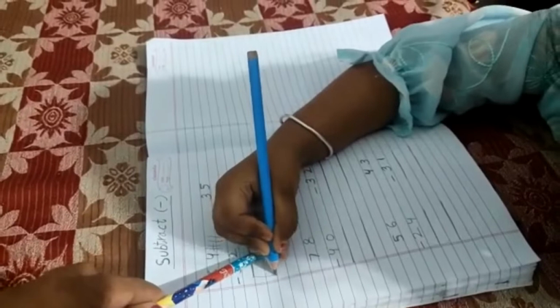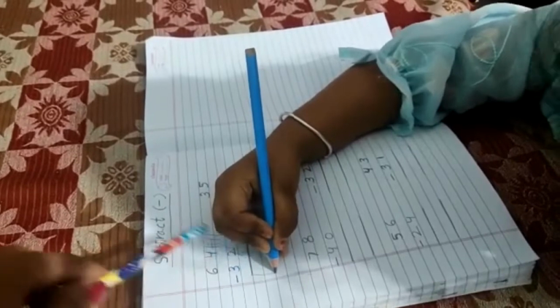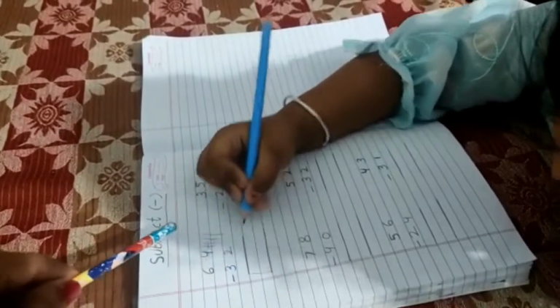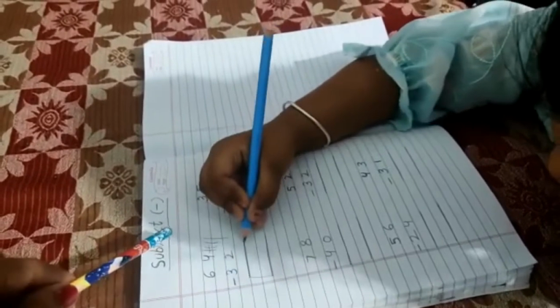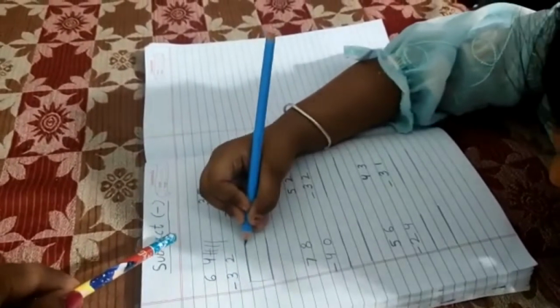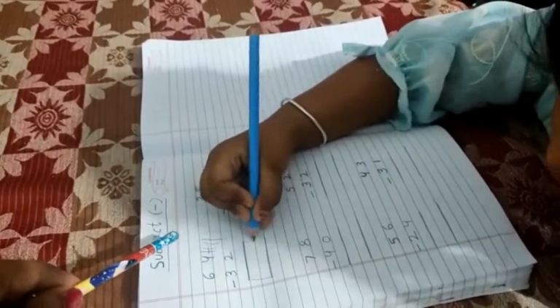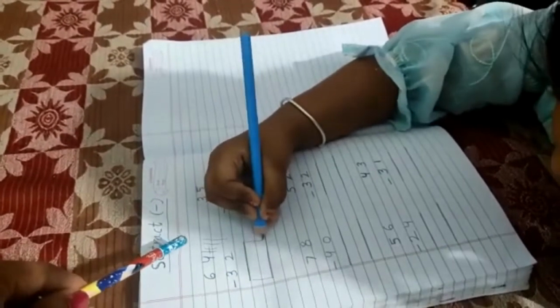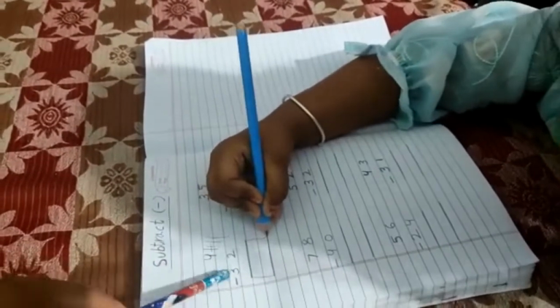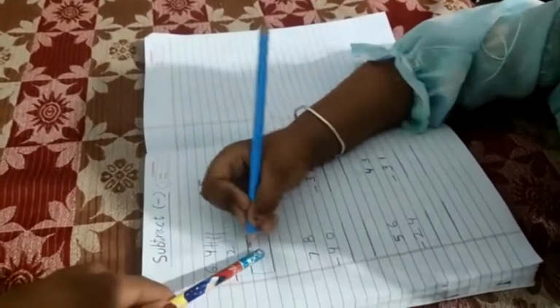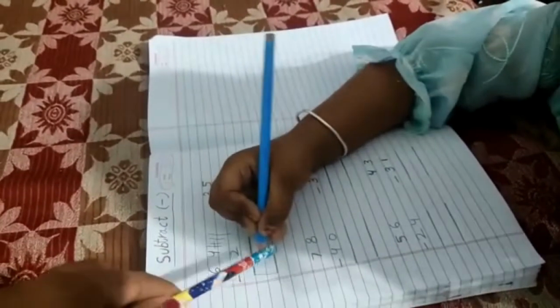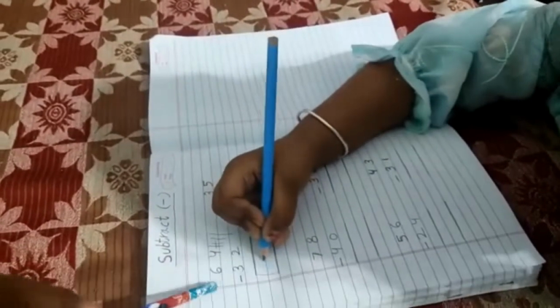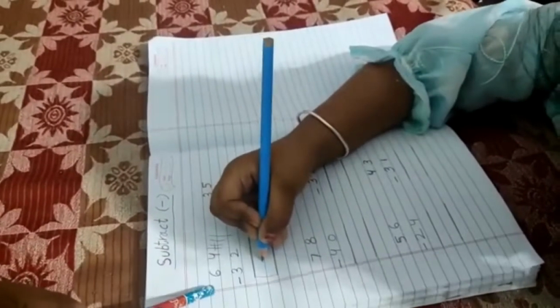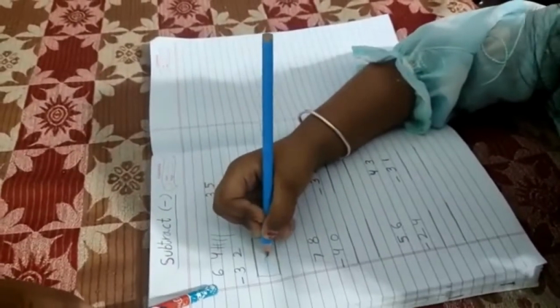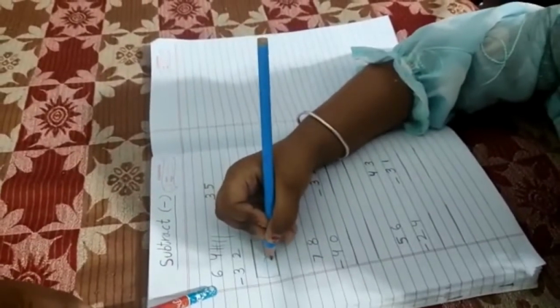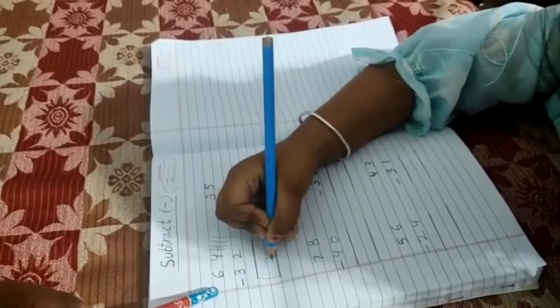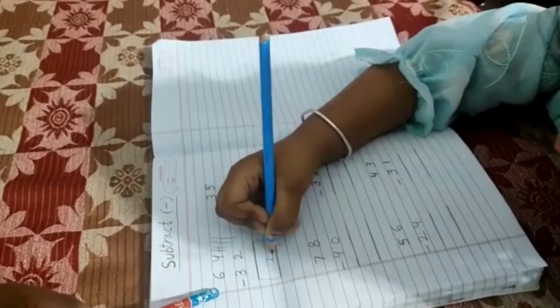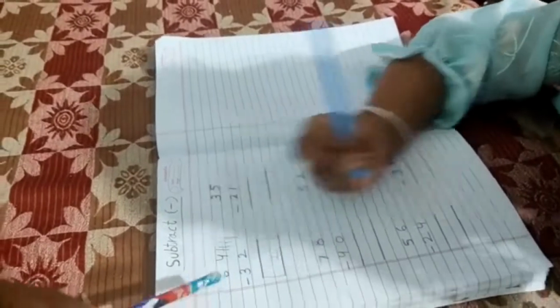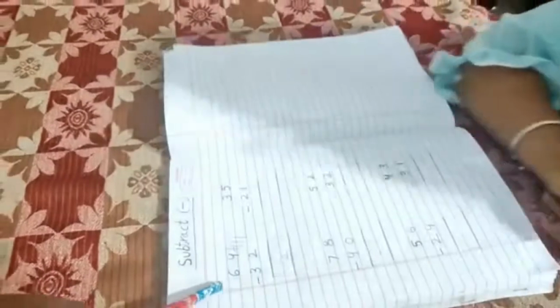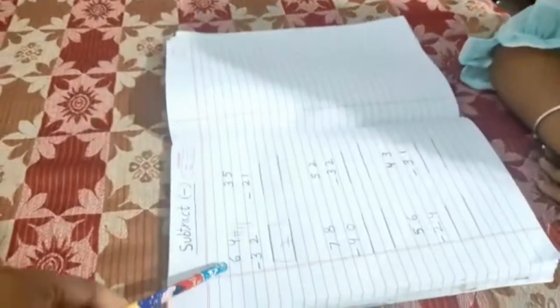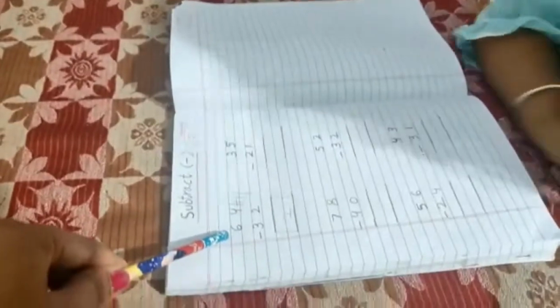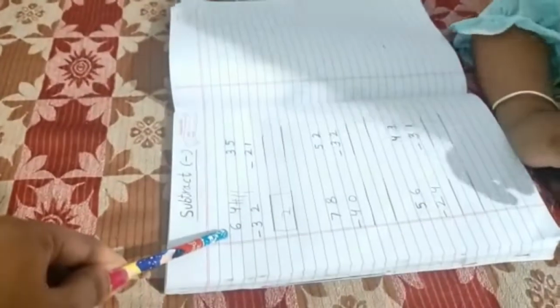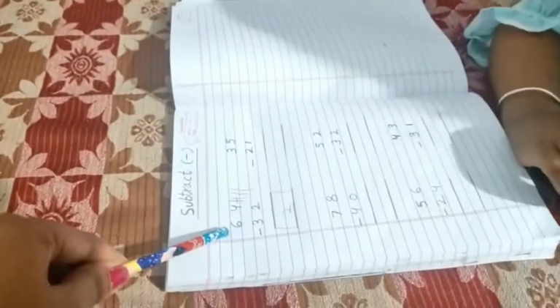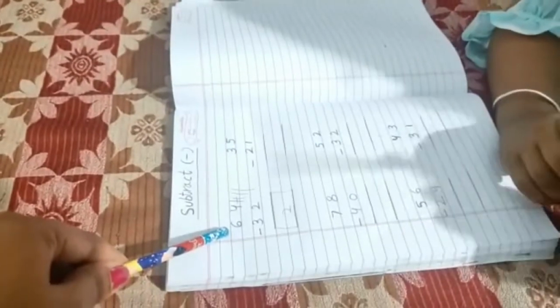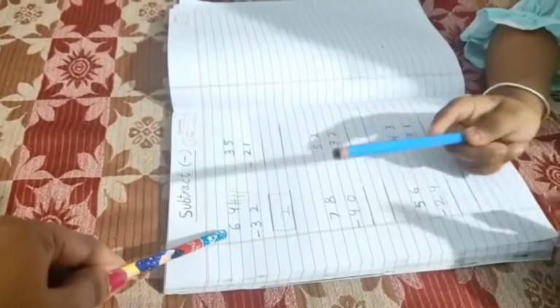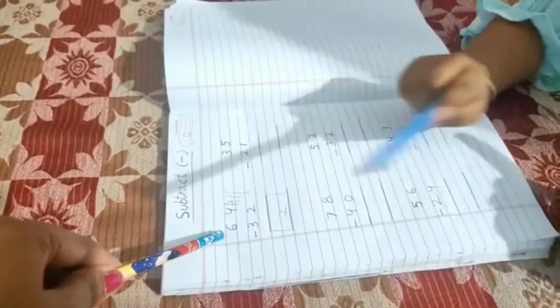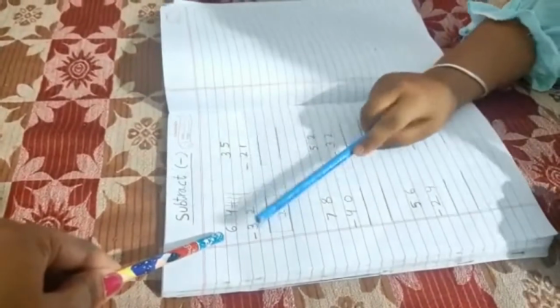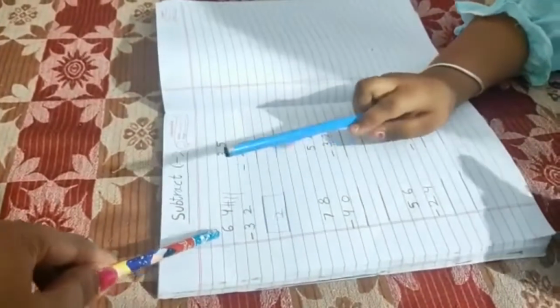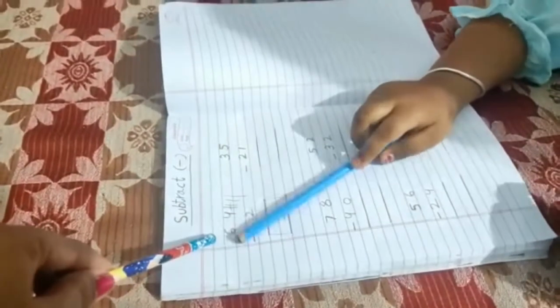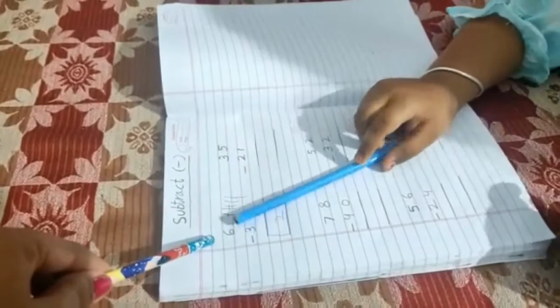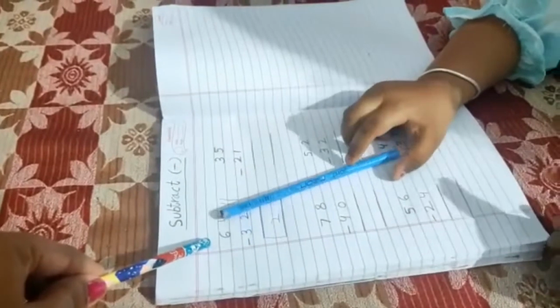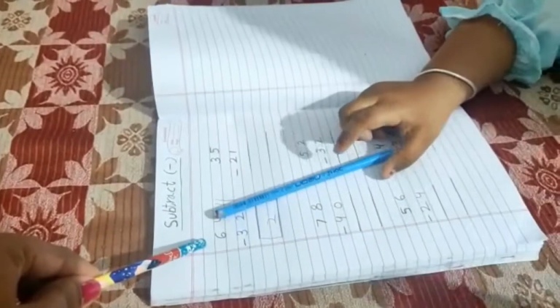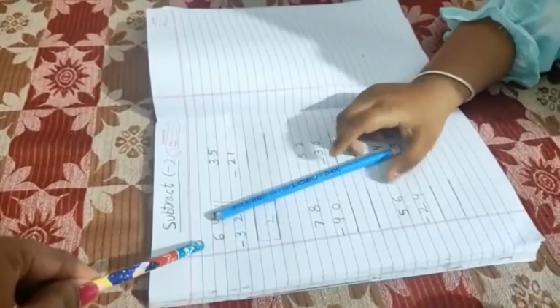Write it down. Very good. And what is this number? Six. Draw six standing lines please.